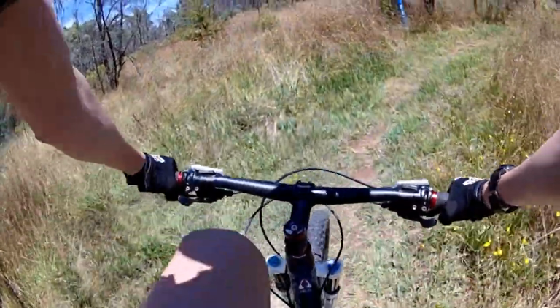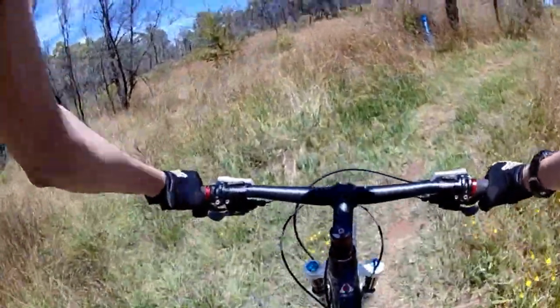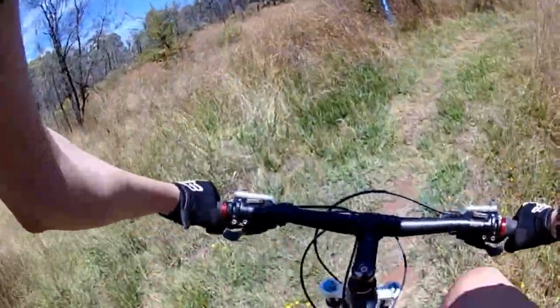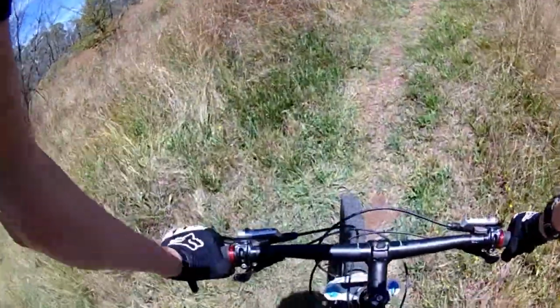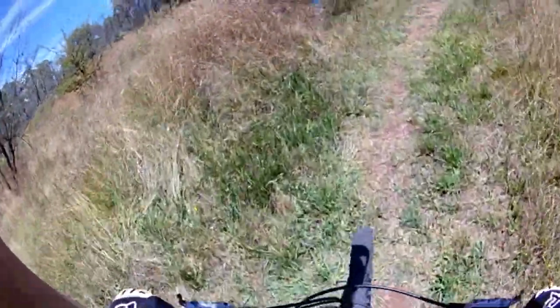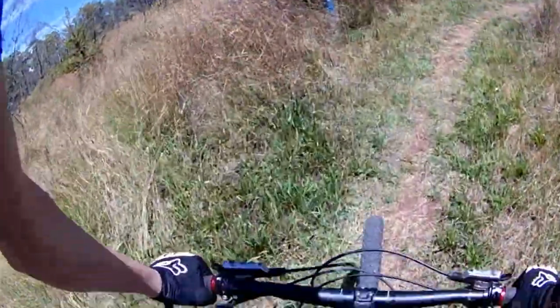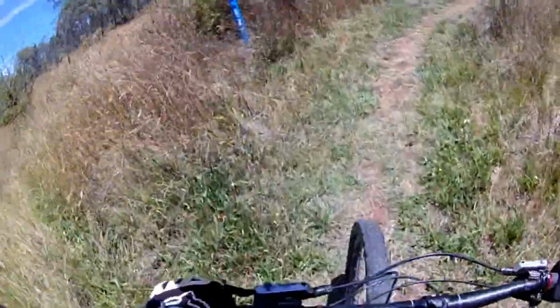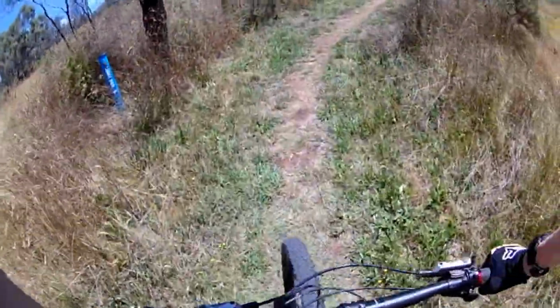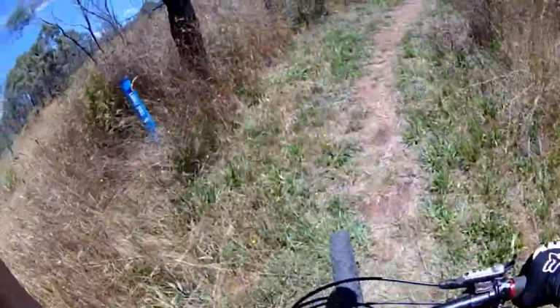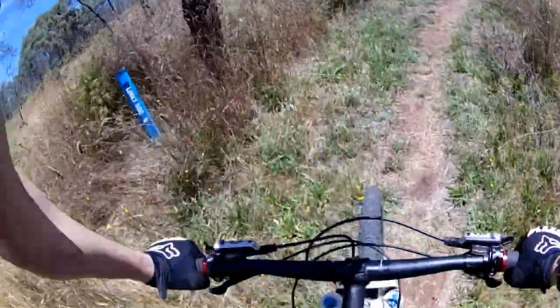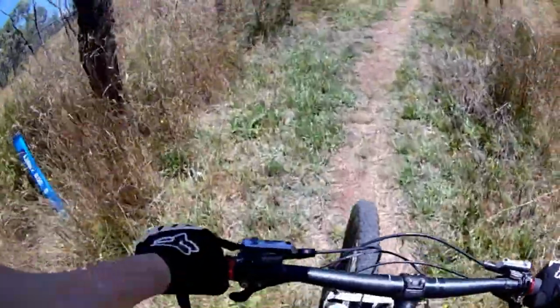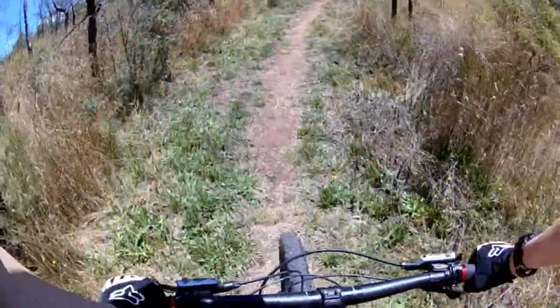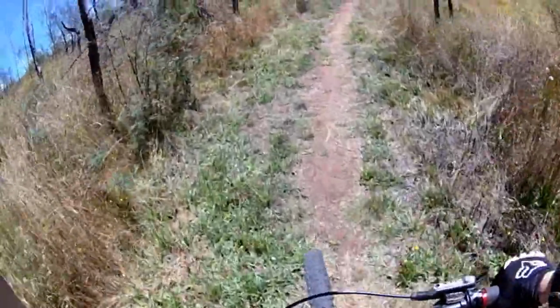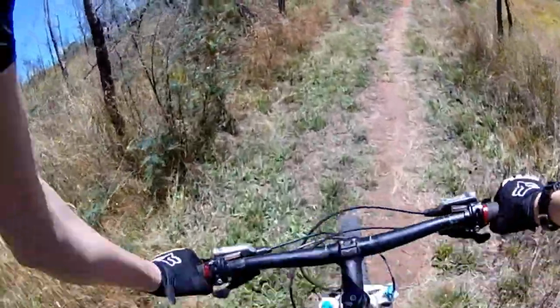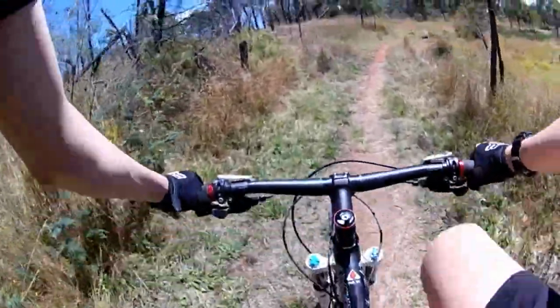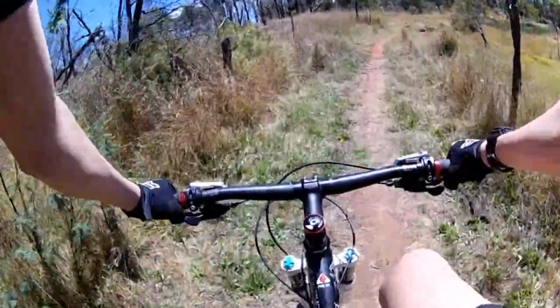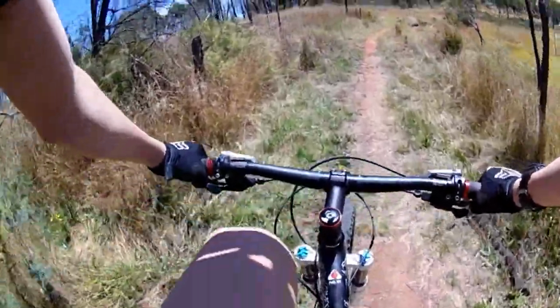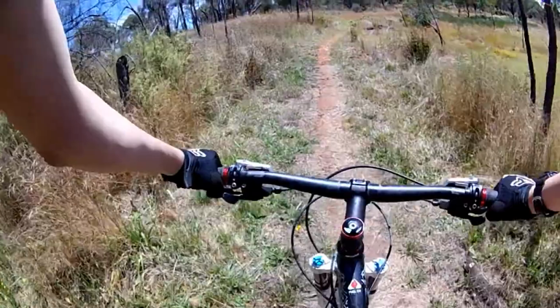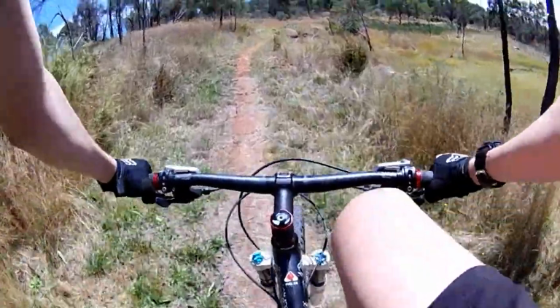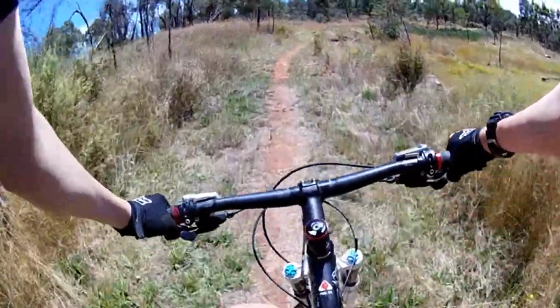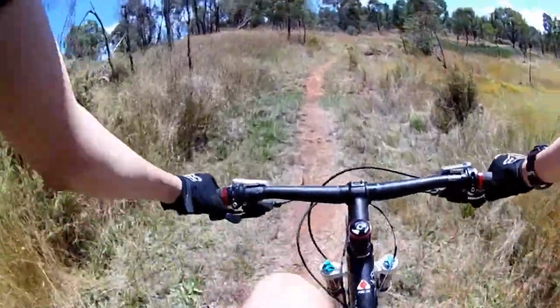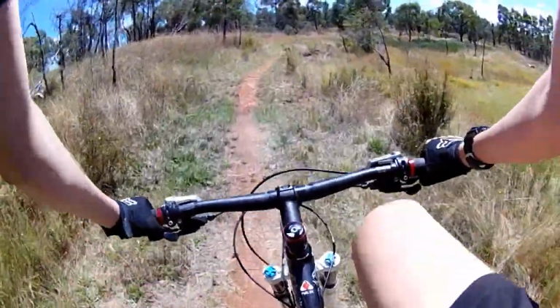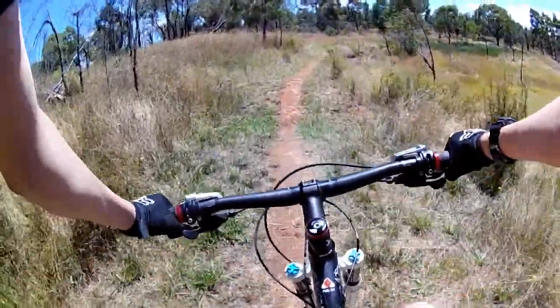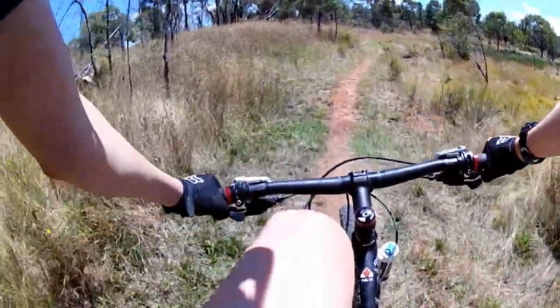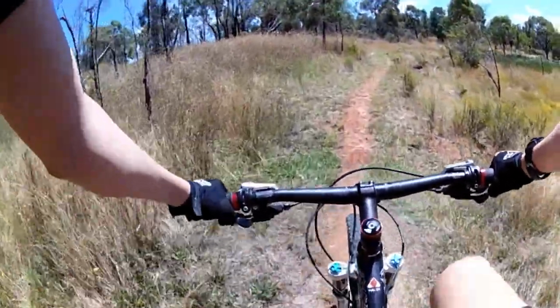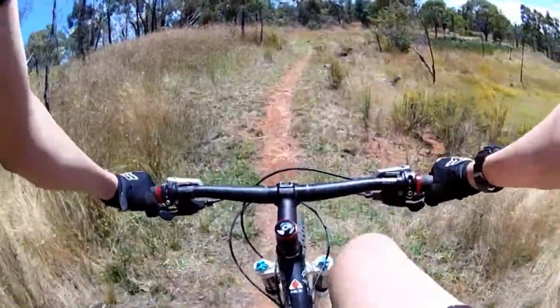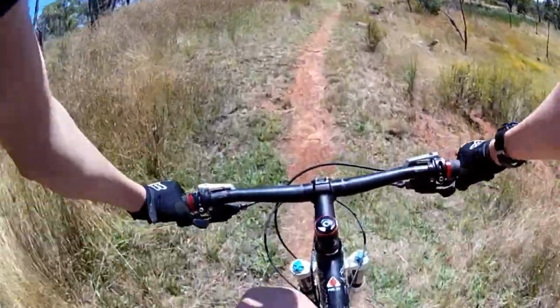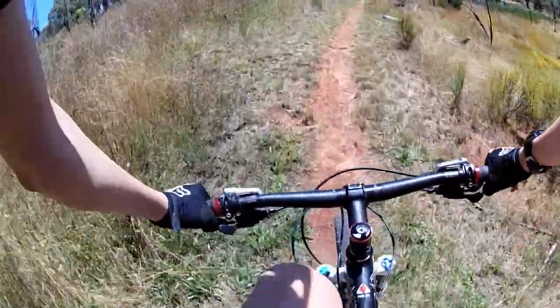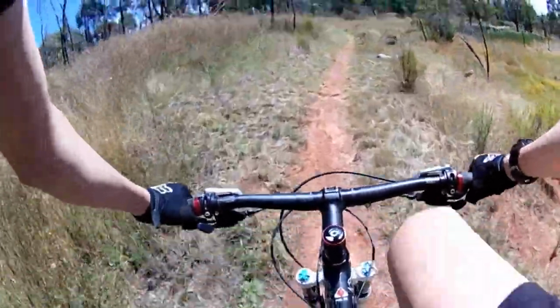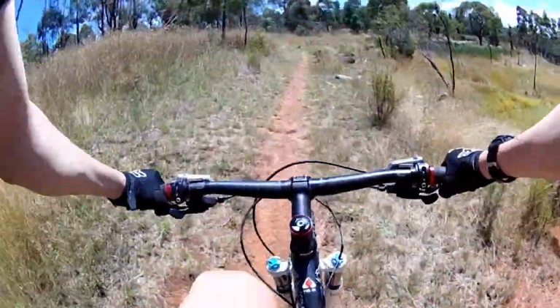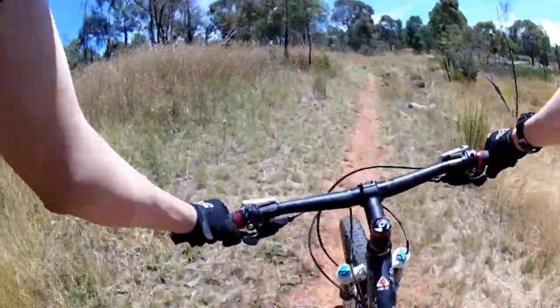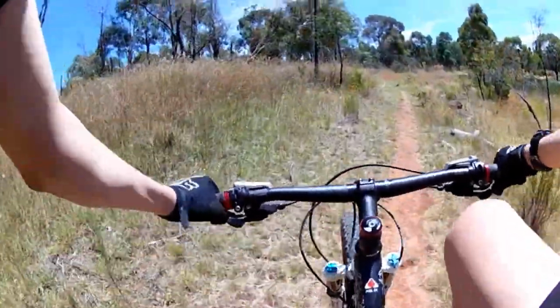It's a blue trail, it turns out. And it's very overgrown too - no one really likes this track anymore.